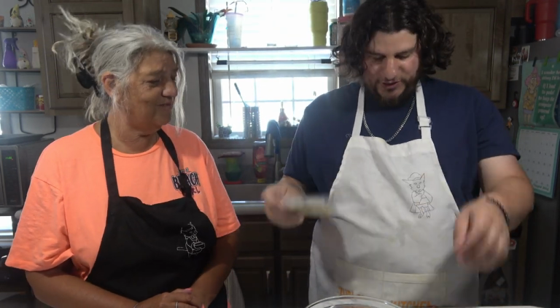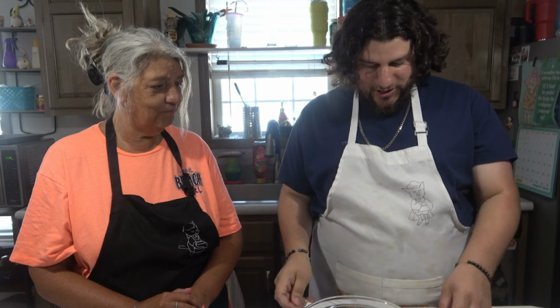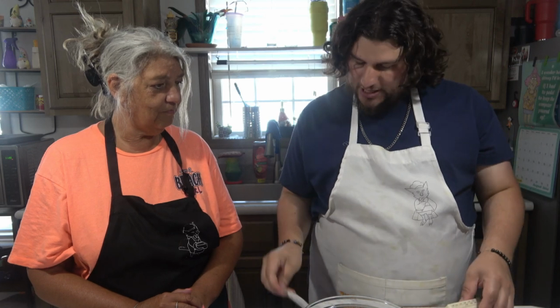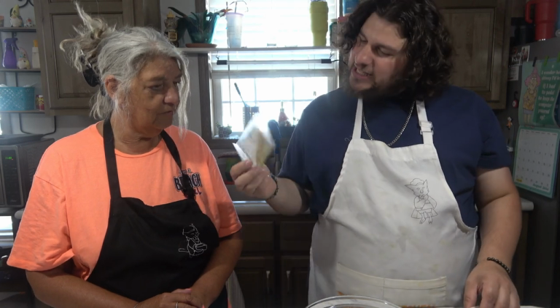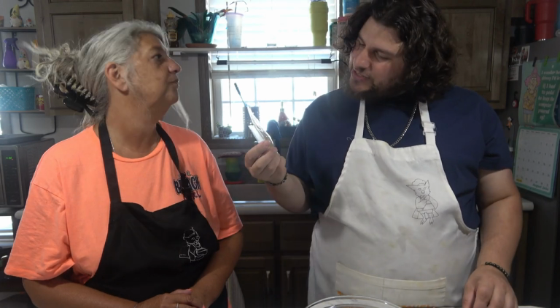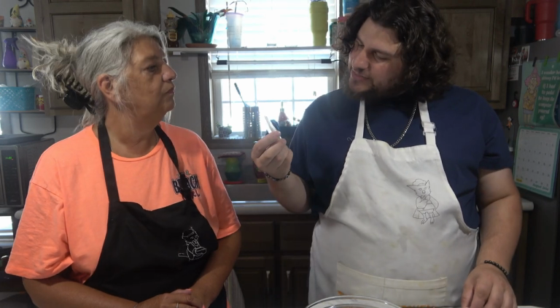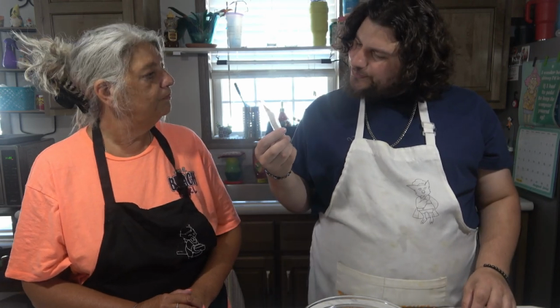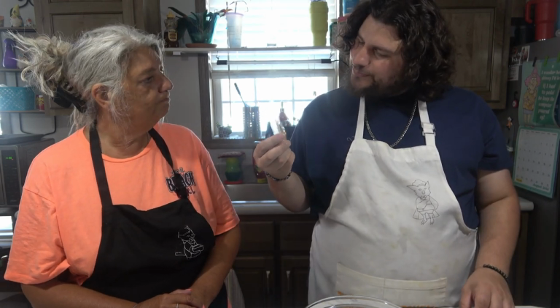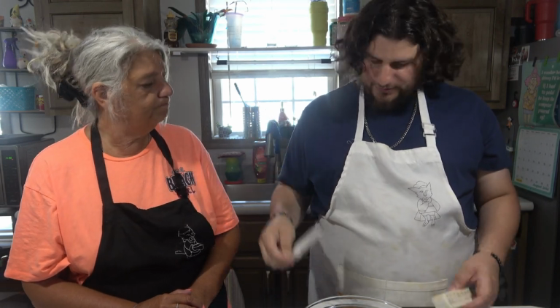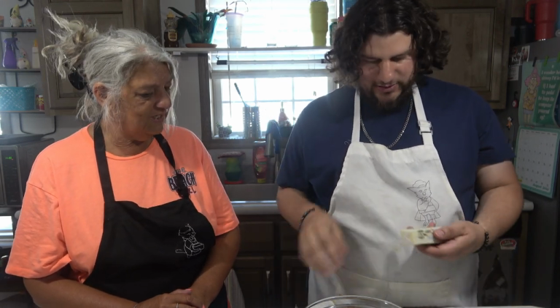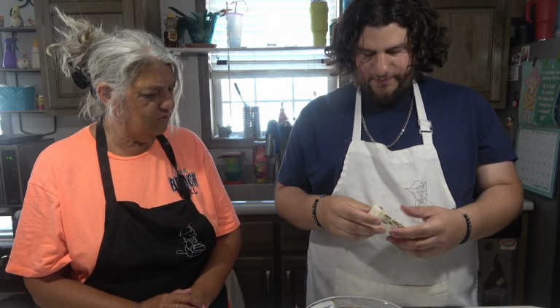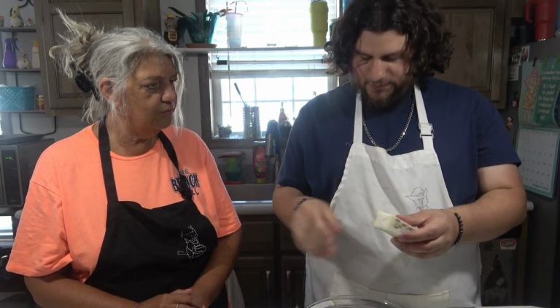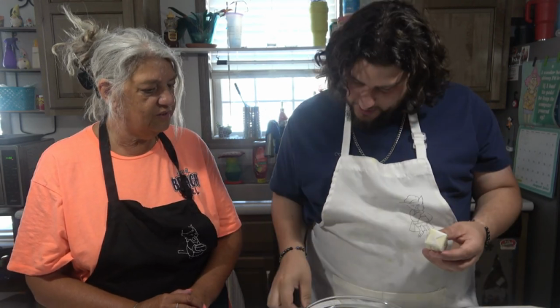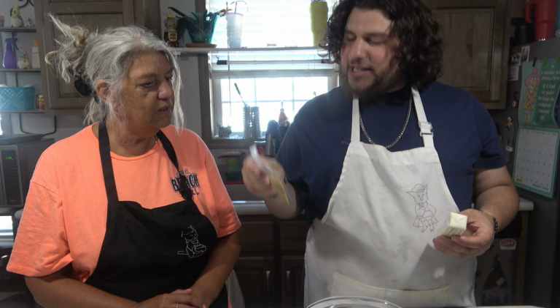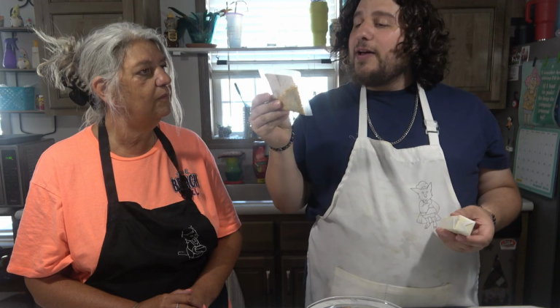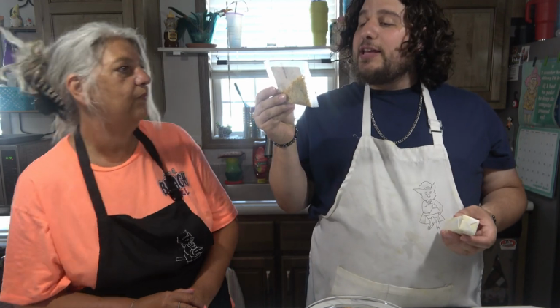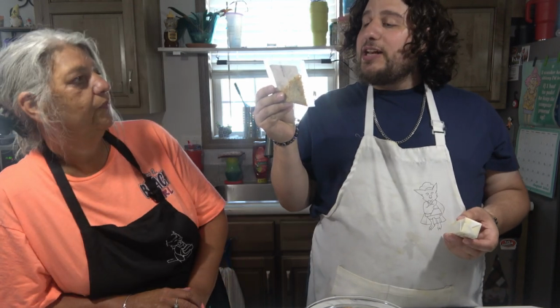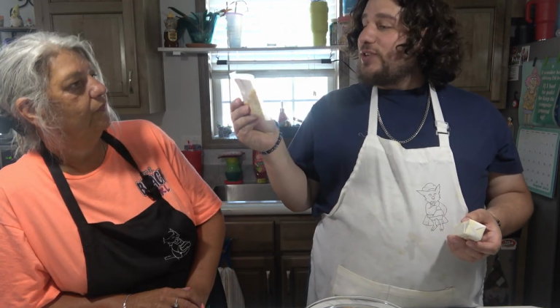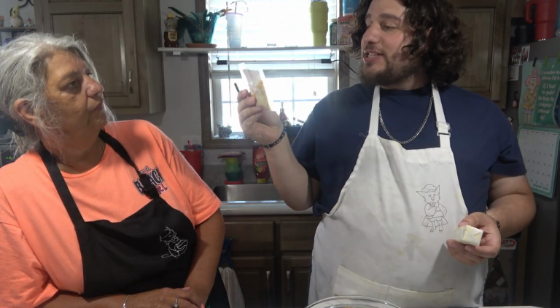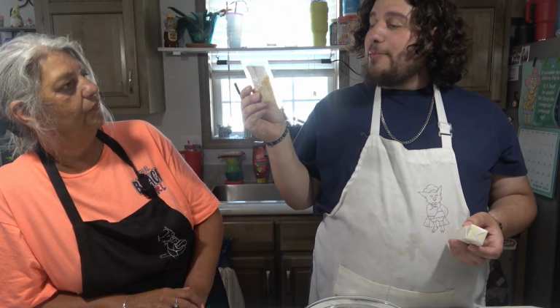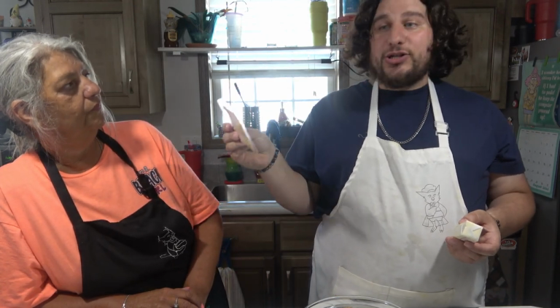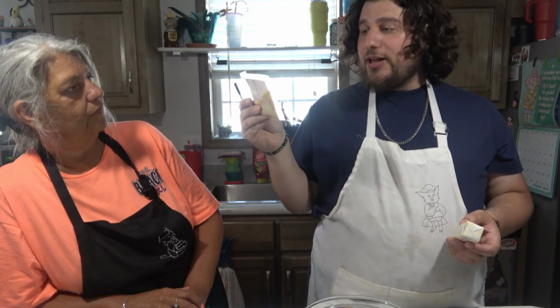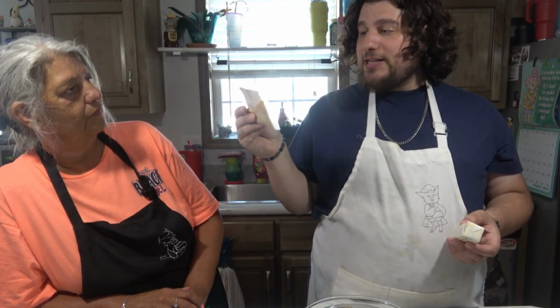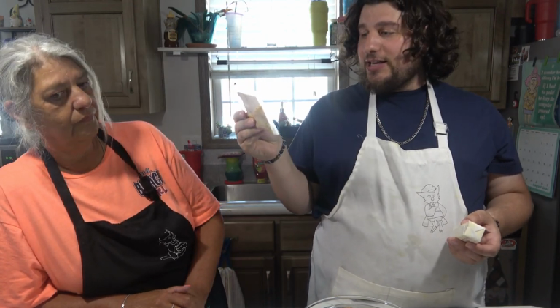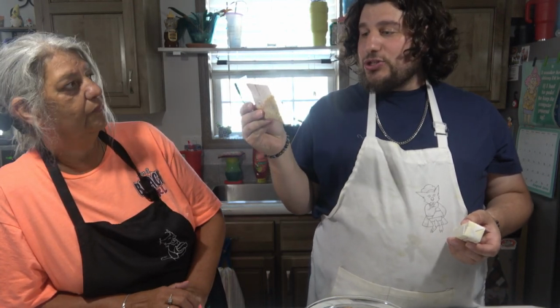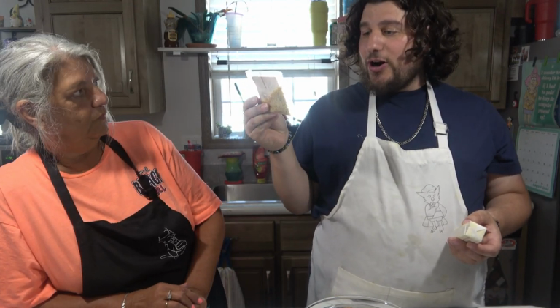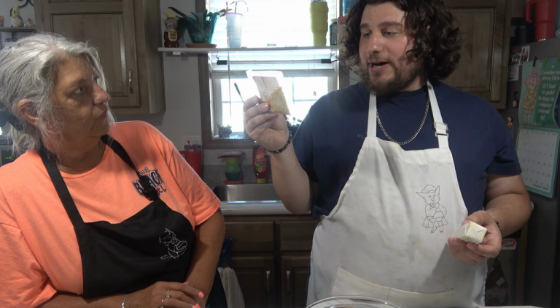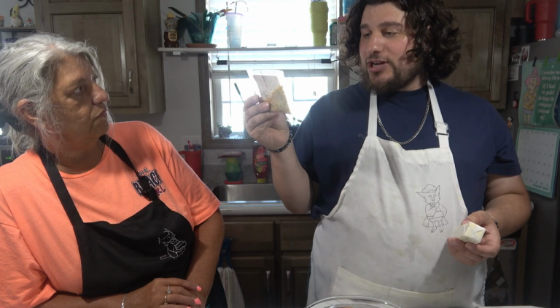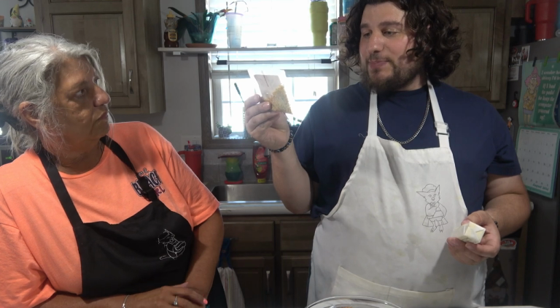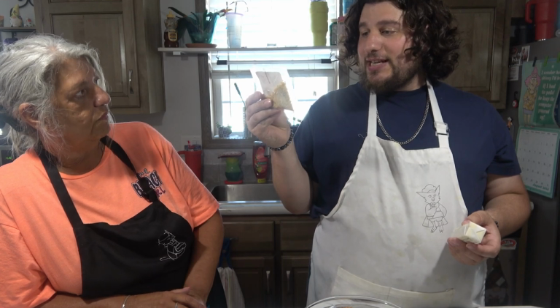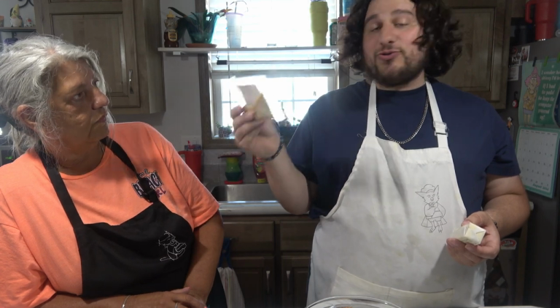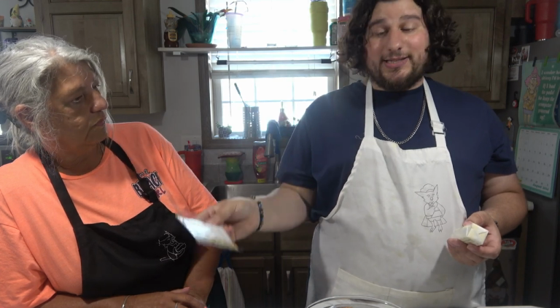You think we should add anything else to this? Let's see. The ingredients for this are minced garlic, minced onion, salt, garlic powder, chive spice, and citric acid.